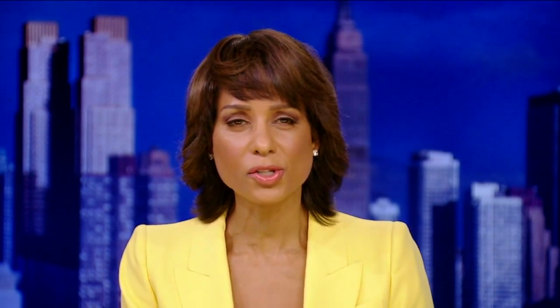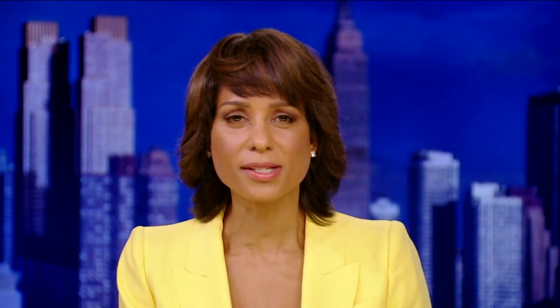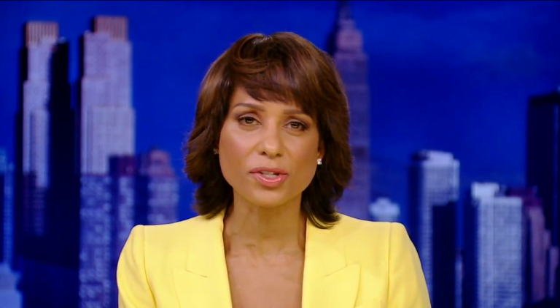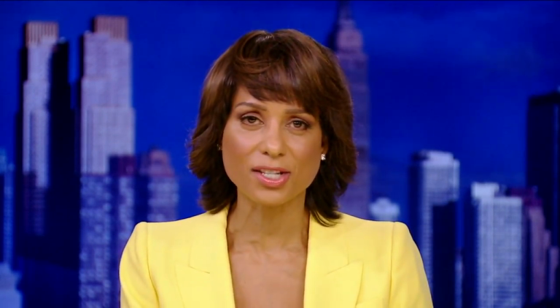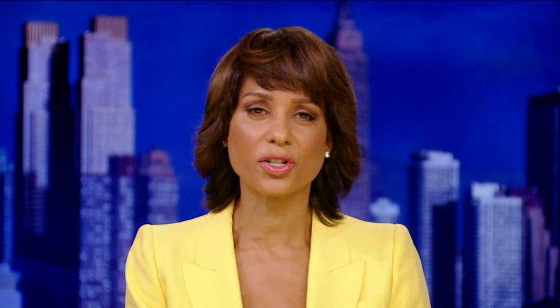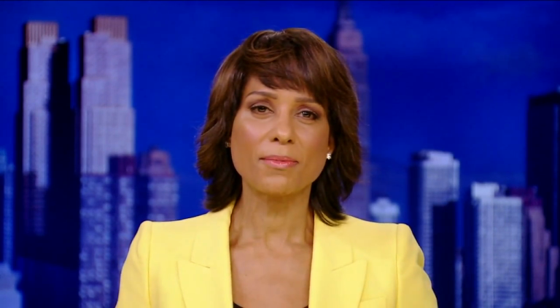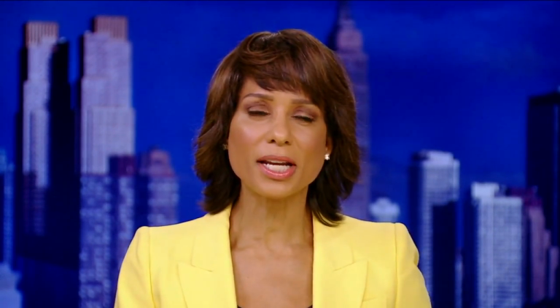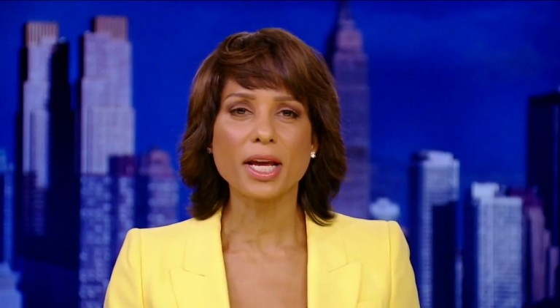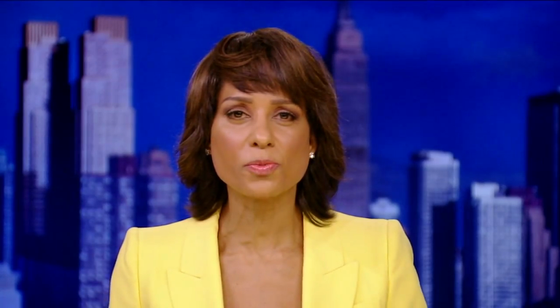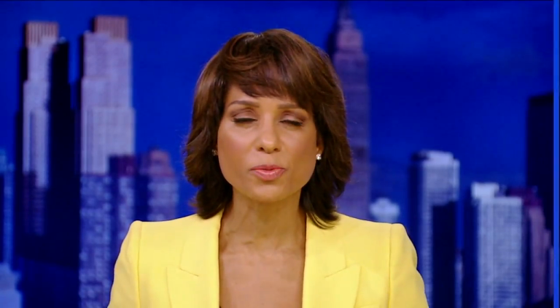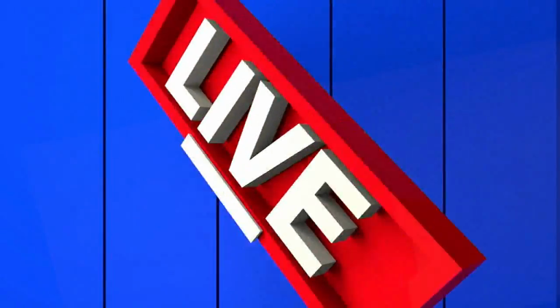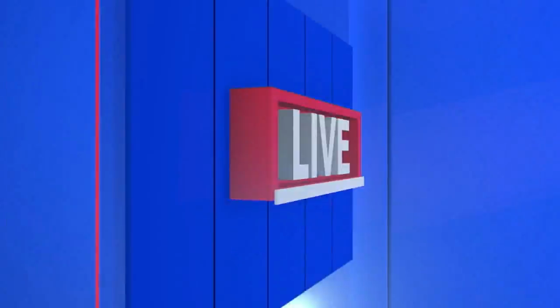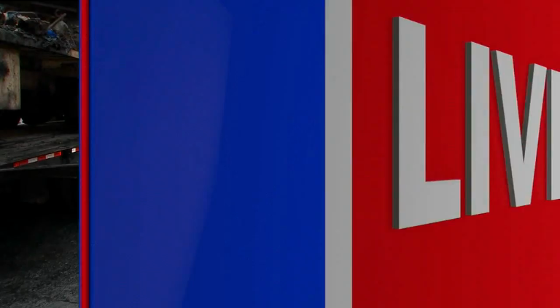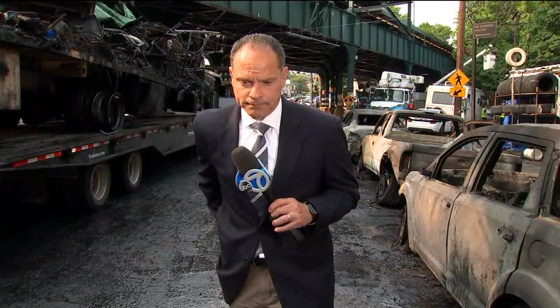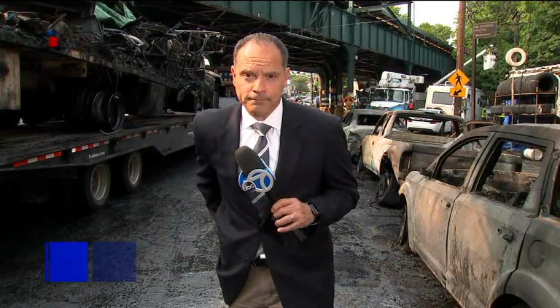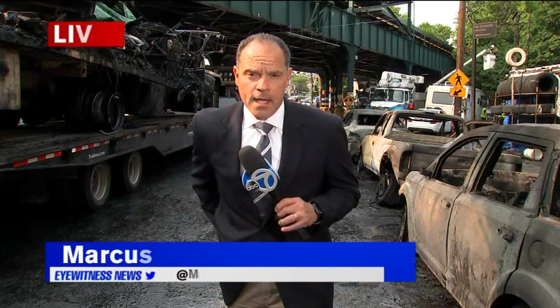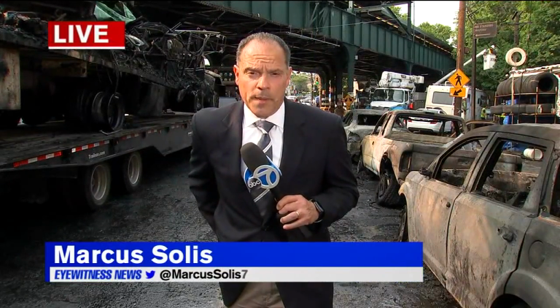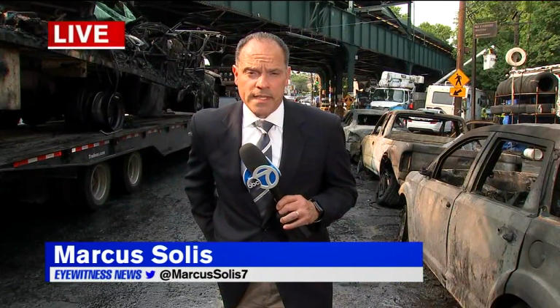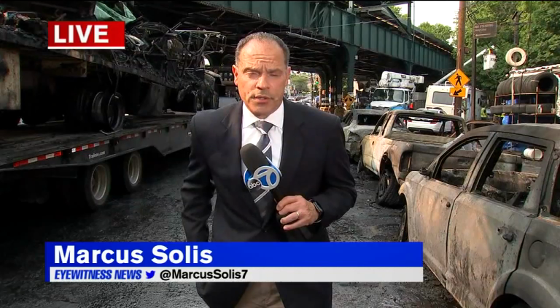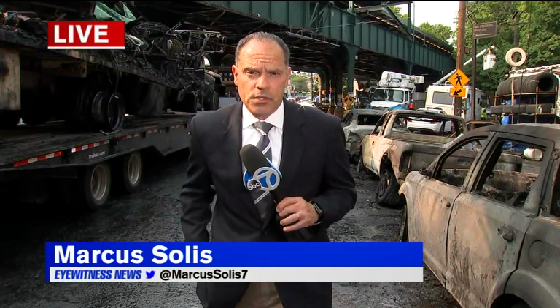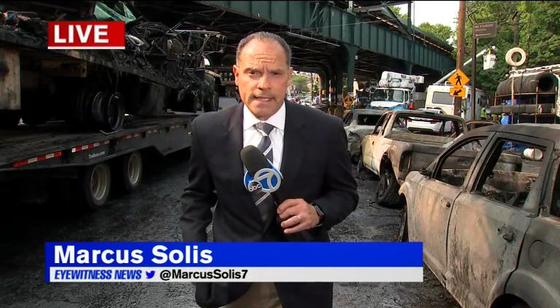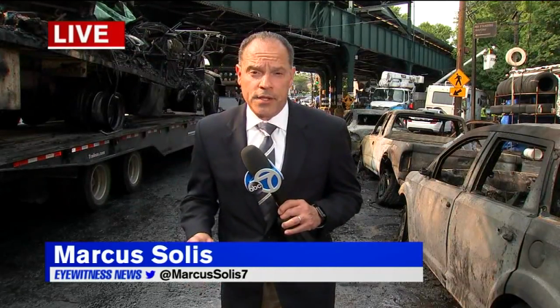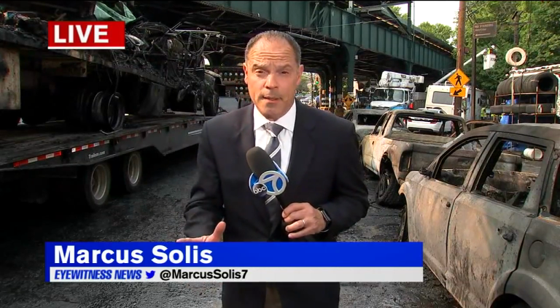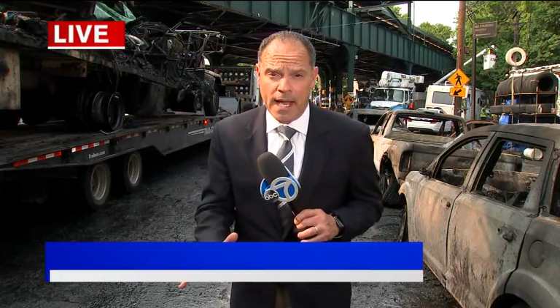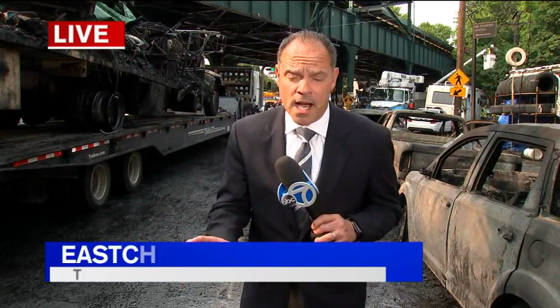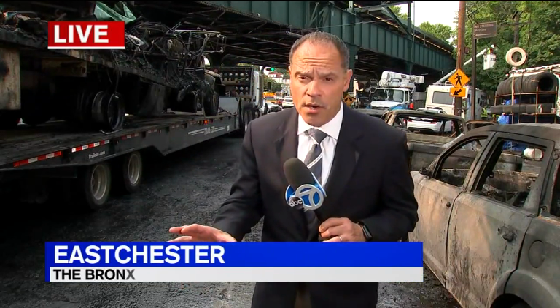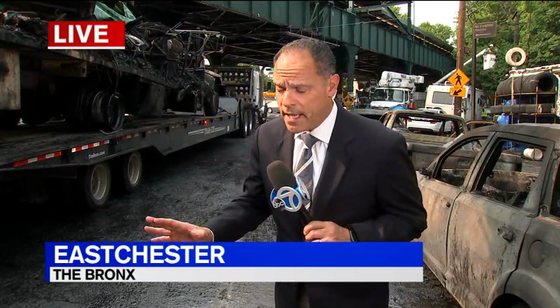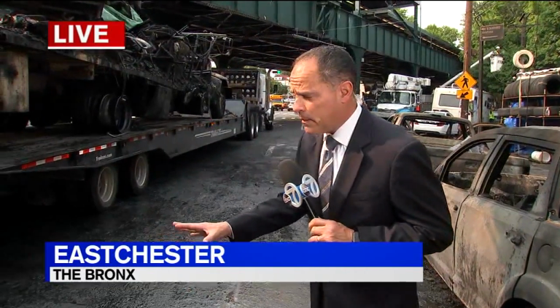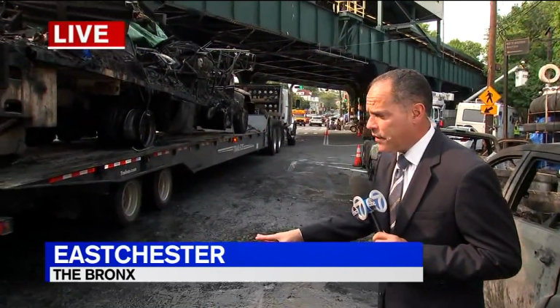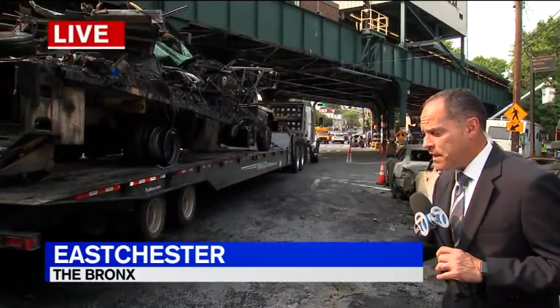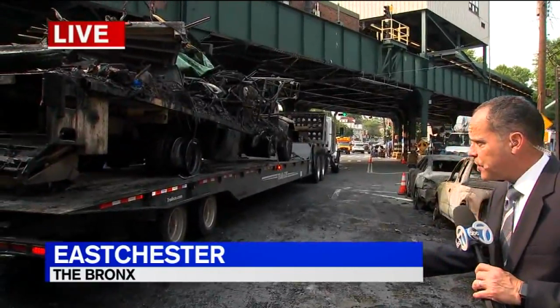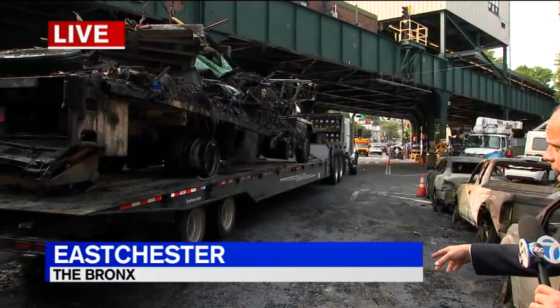Marcus Solis is live on the scene in East Chester. Any word yet on what sparked the explosion? It appears it was an electrical issue. The cleanup here has gone on all day, partly because of the tough materials involved.